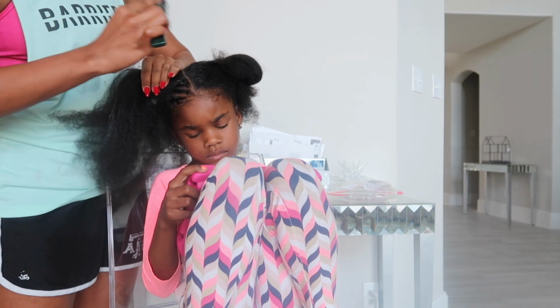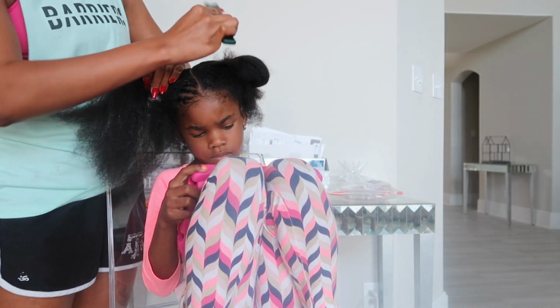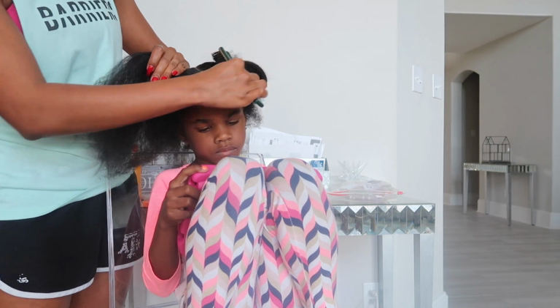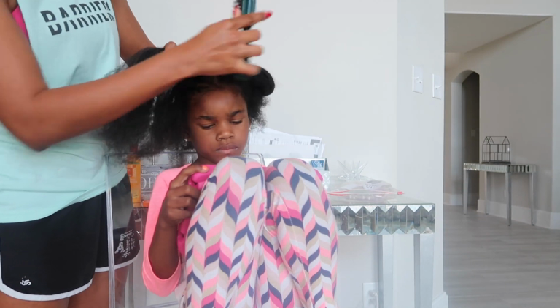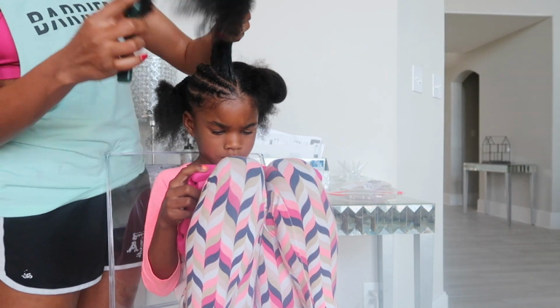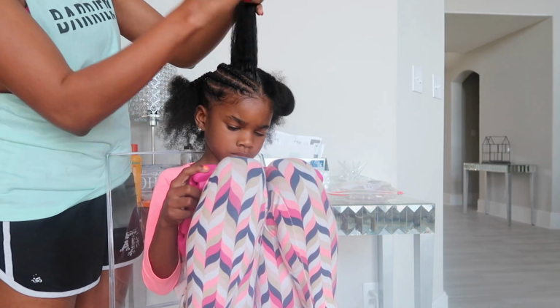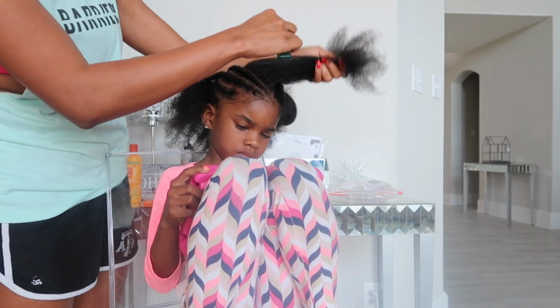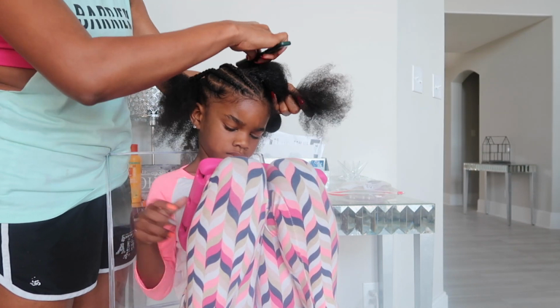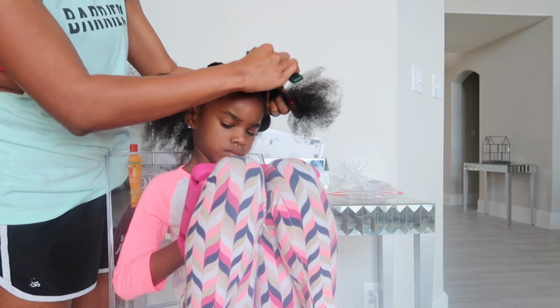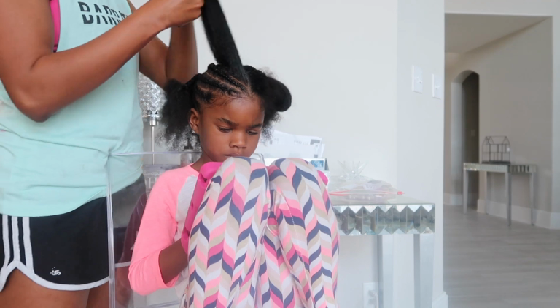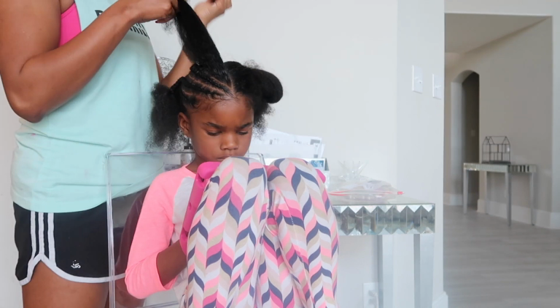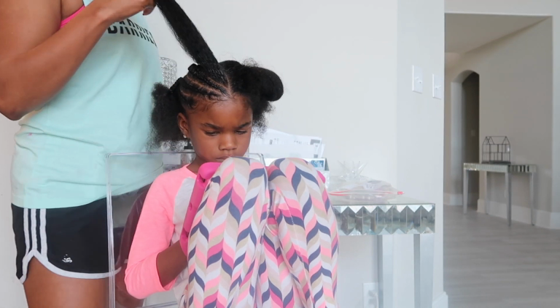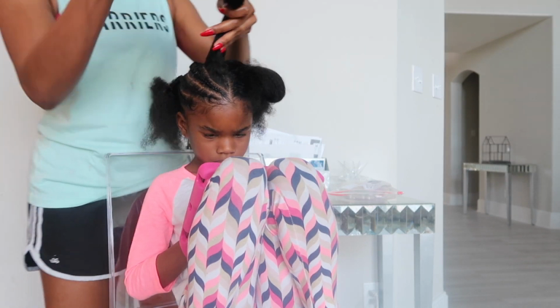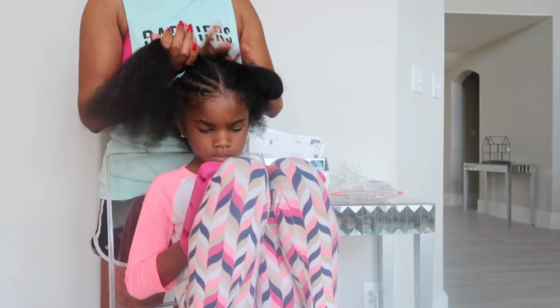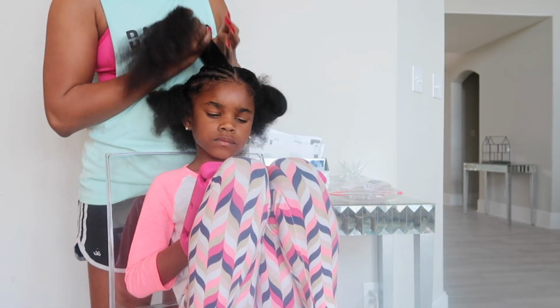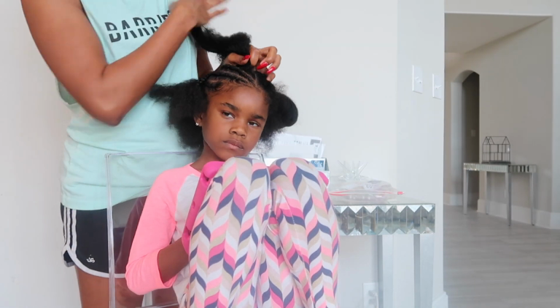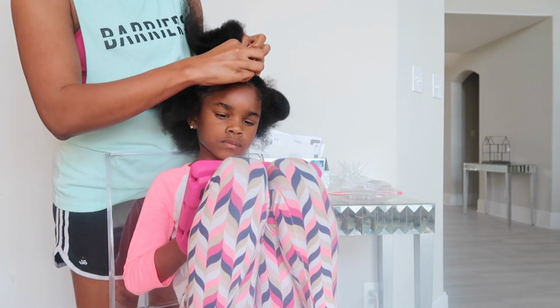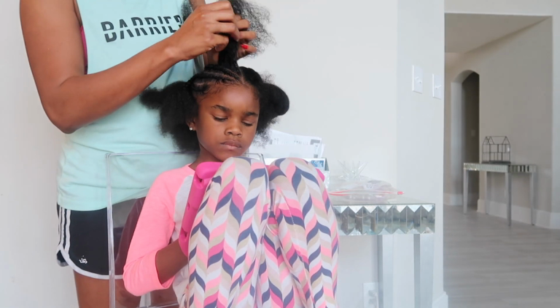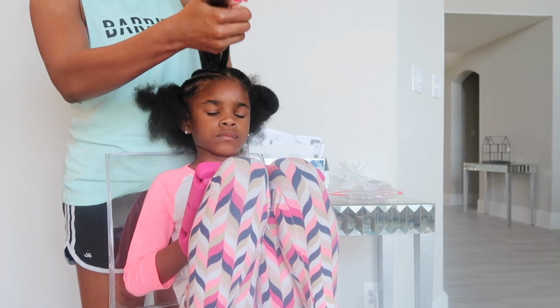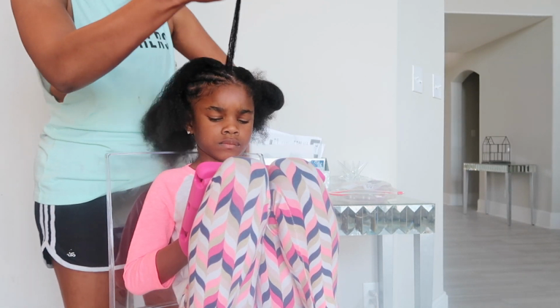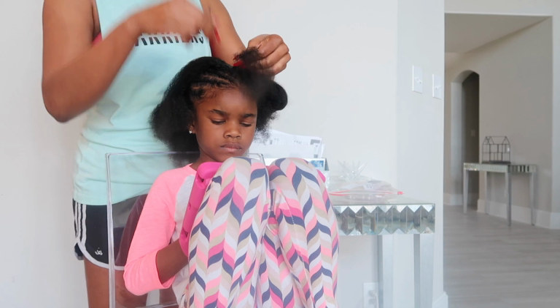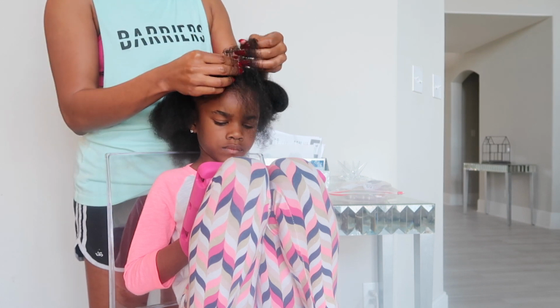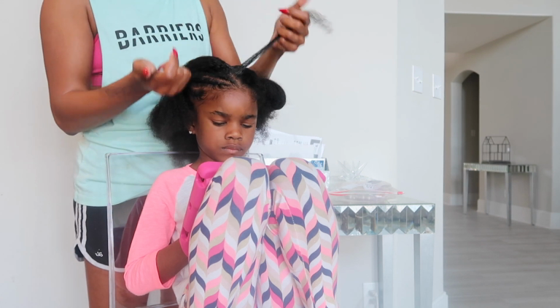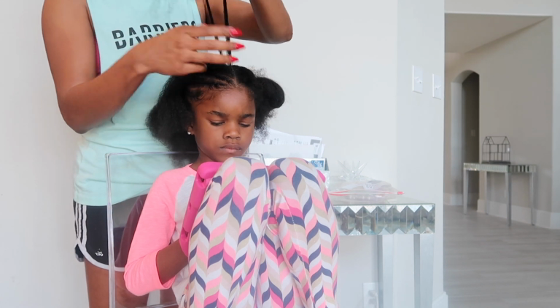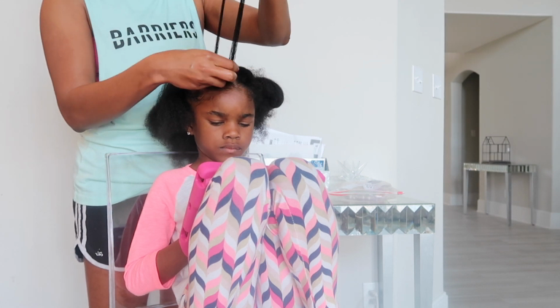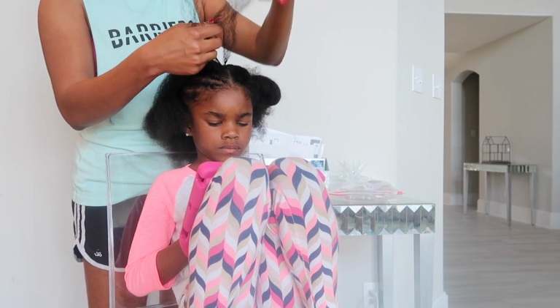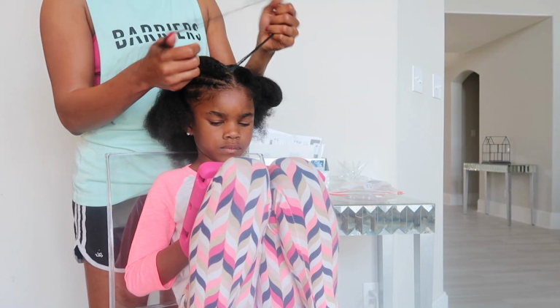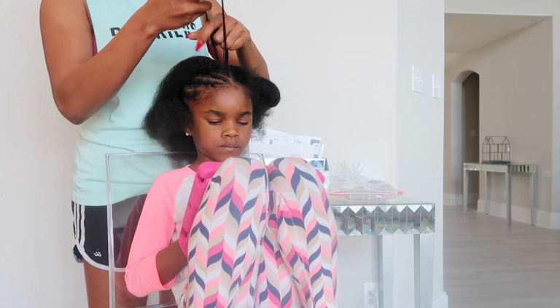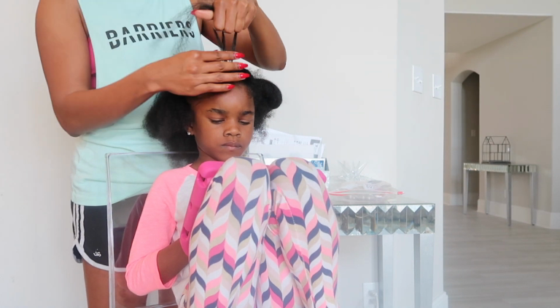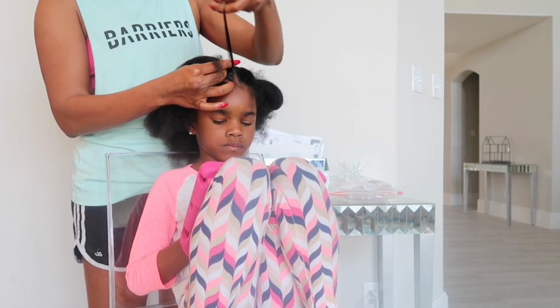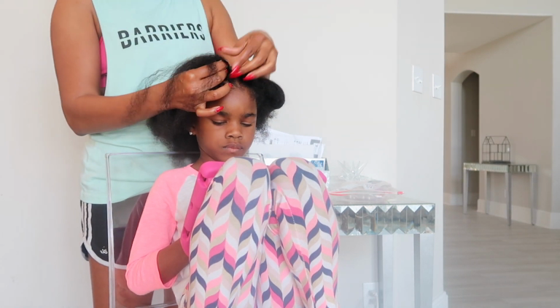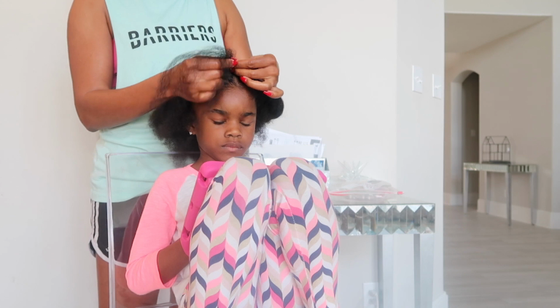All right, so I'm down to my last braid, and I'm going to braid it straight back. This braid is going to be the start of the big braid, where I'm going to braid all of the braids that I've already braided down towards the back of her neck, creating one big braid.